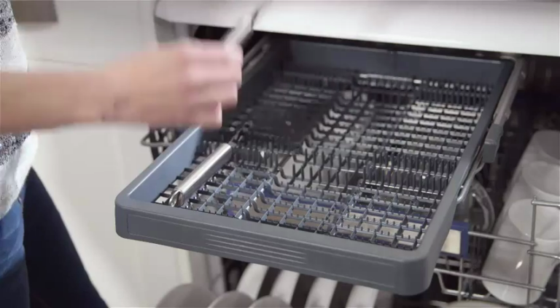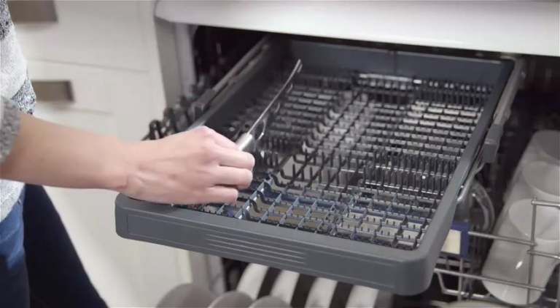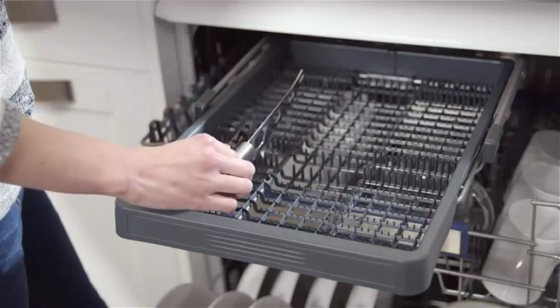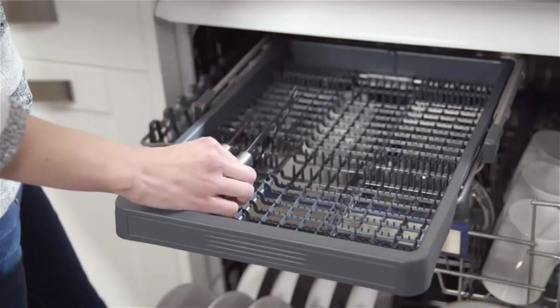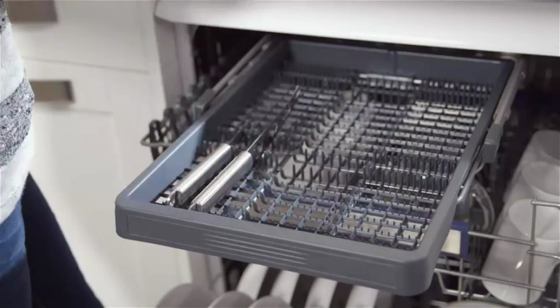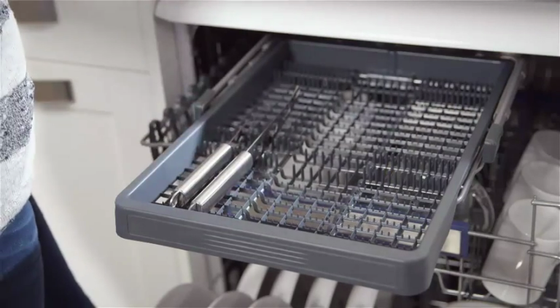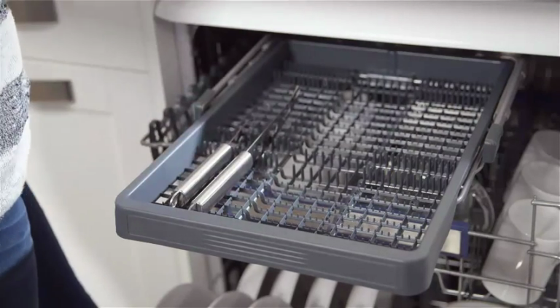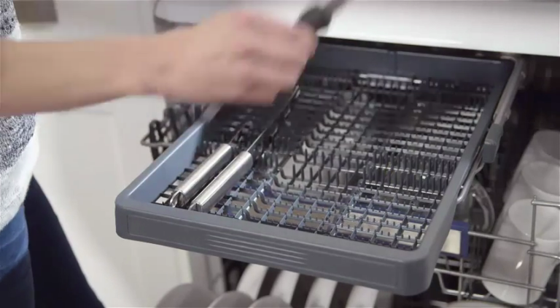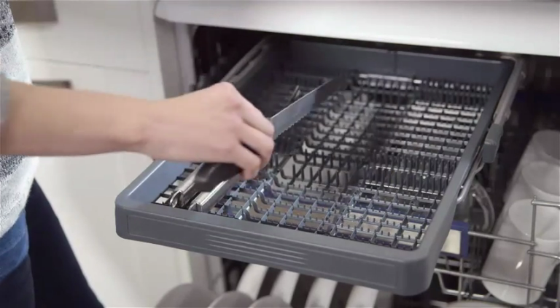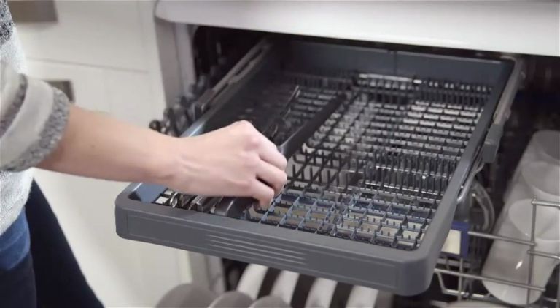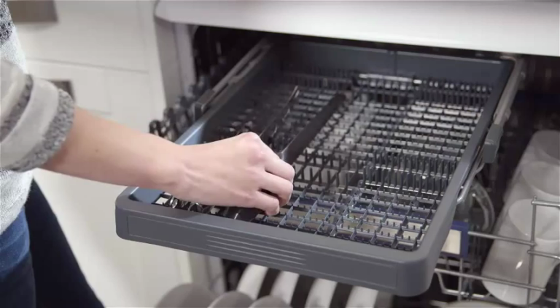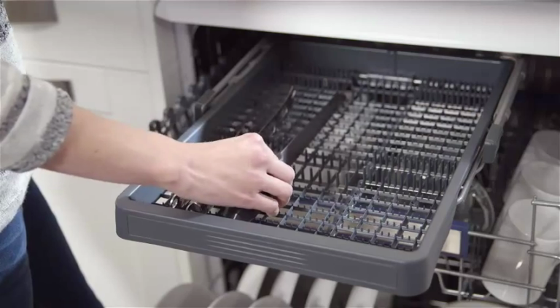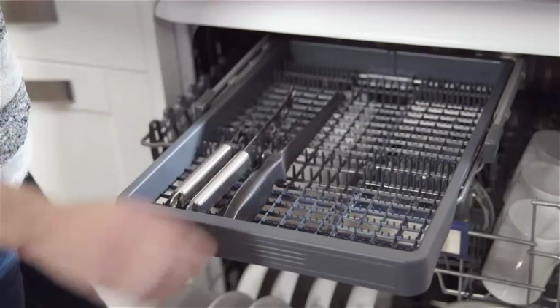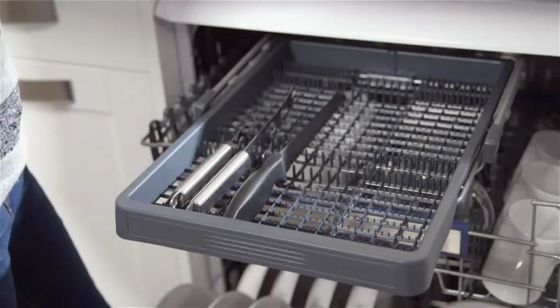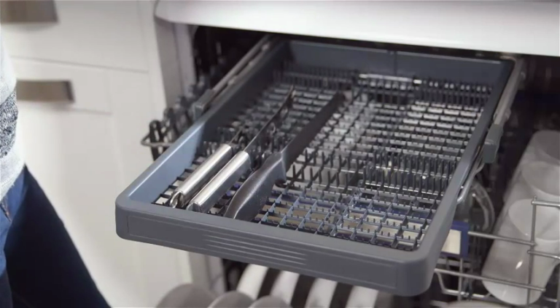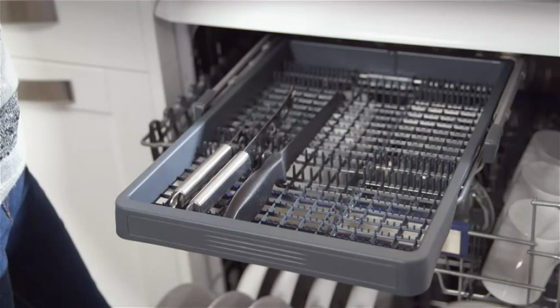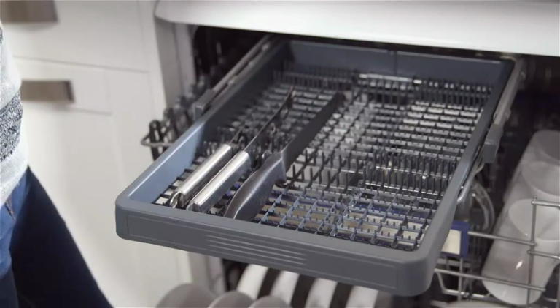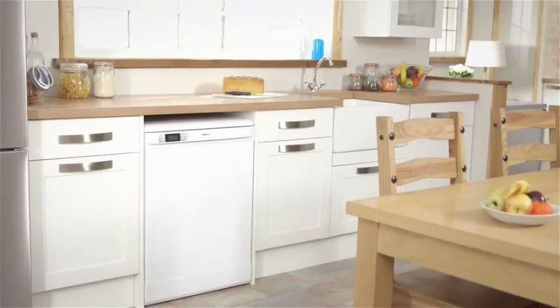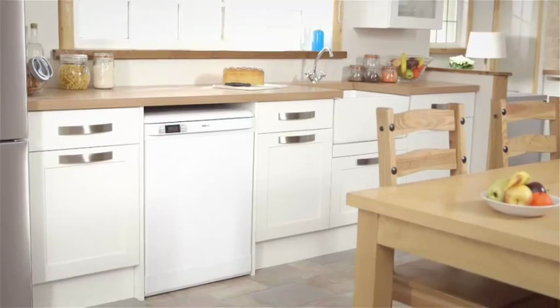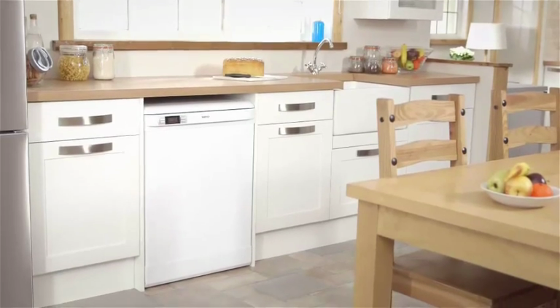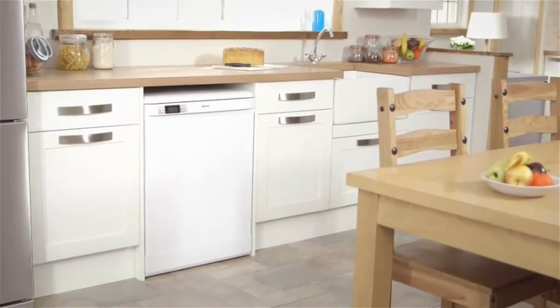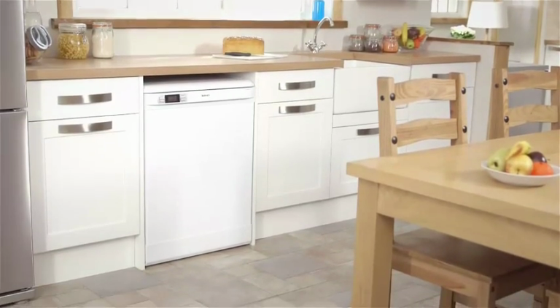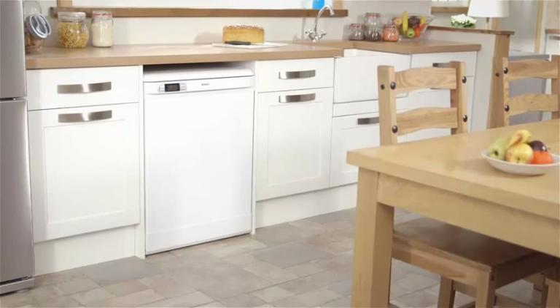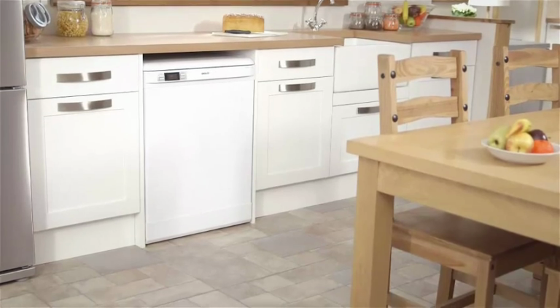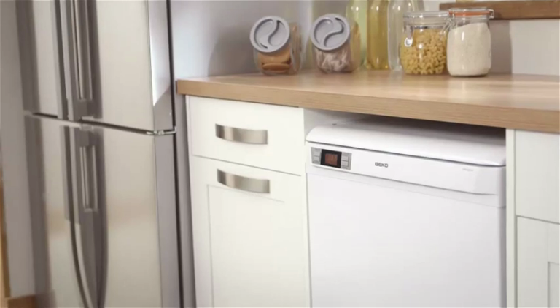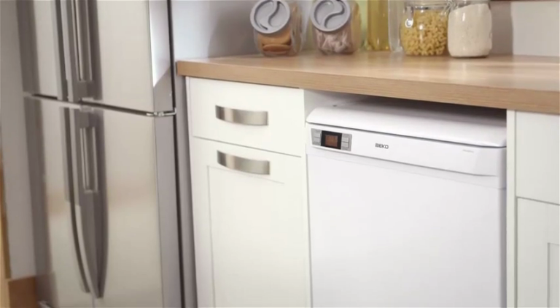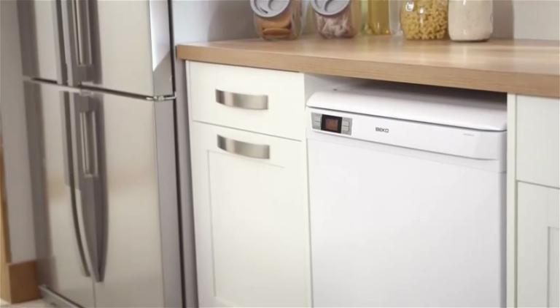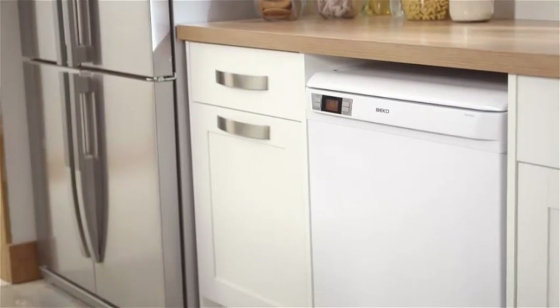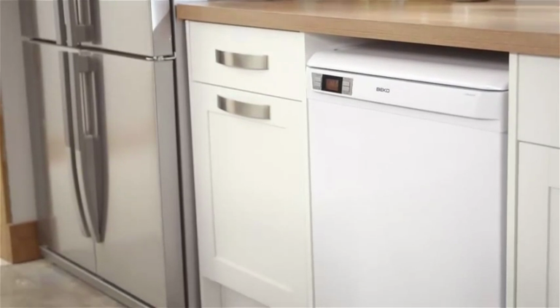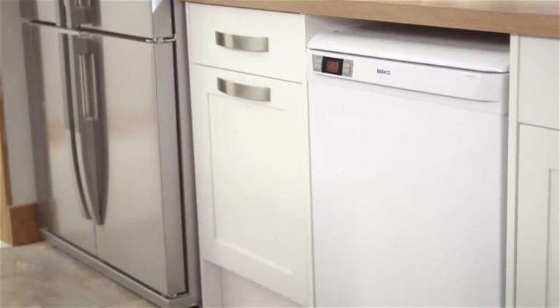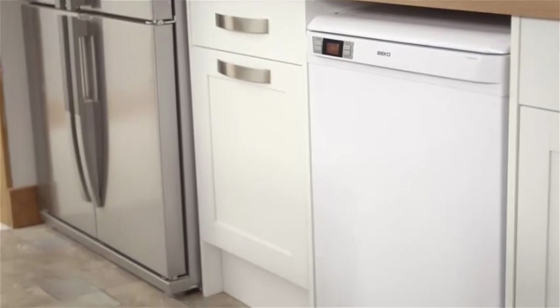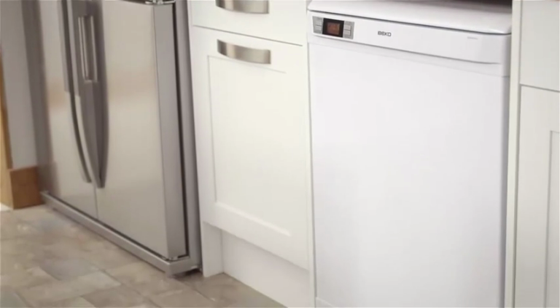With technologies designed to reduce your energy costs and water consumption, Beko has a dishwasher that is right for you. Across the Beko dishwasher range, there are many features that will benefit you and help change your life.